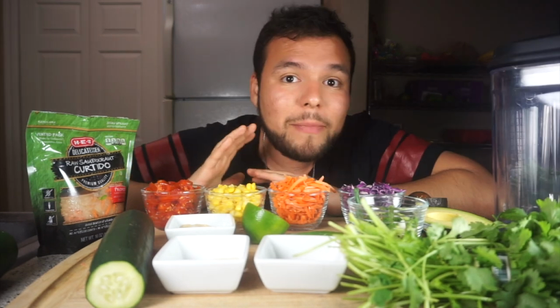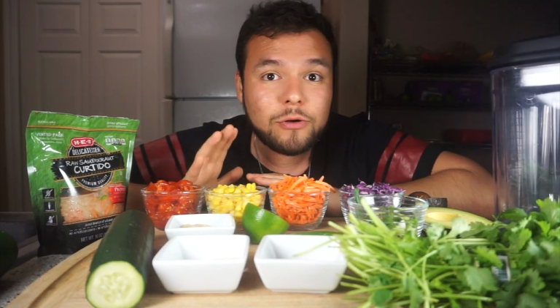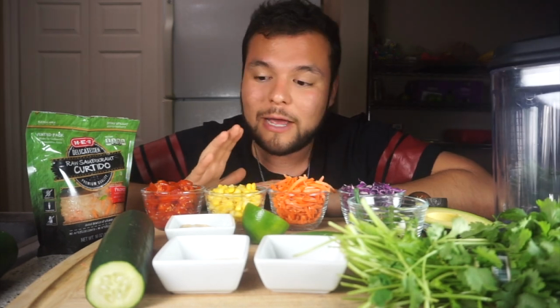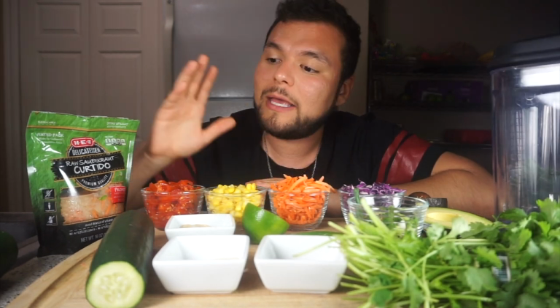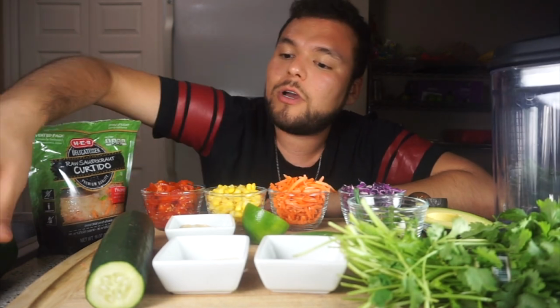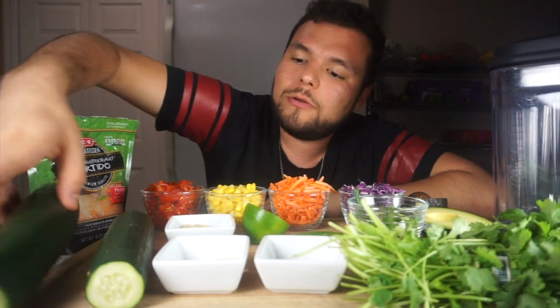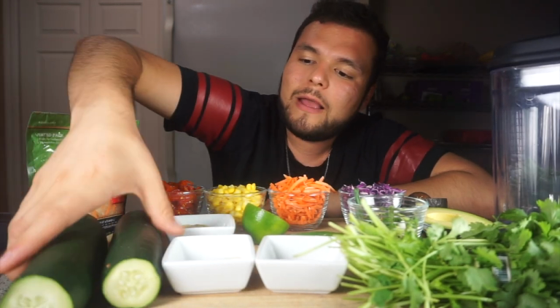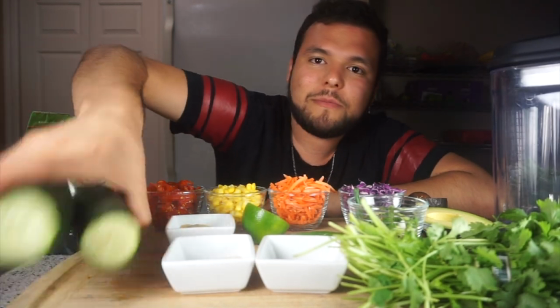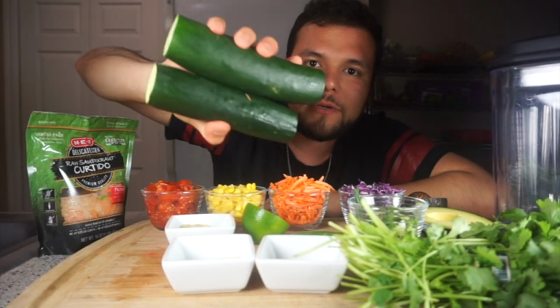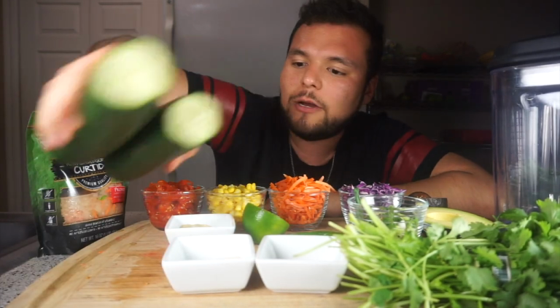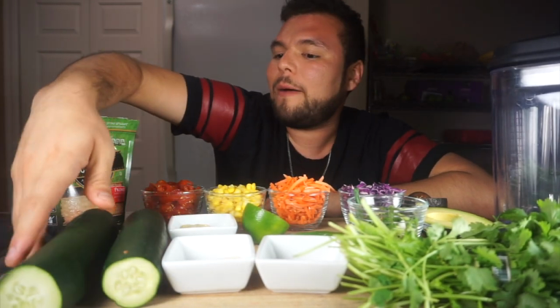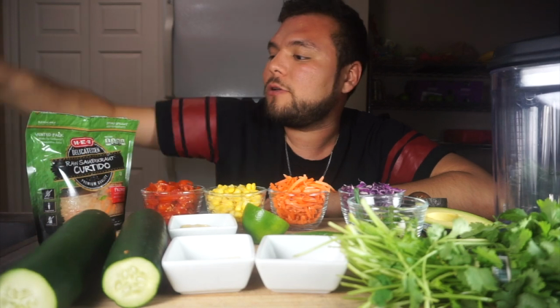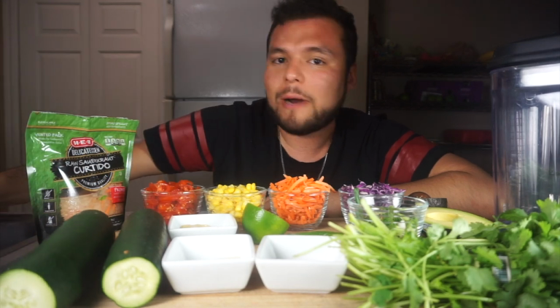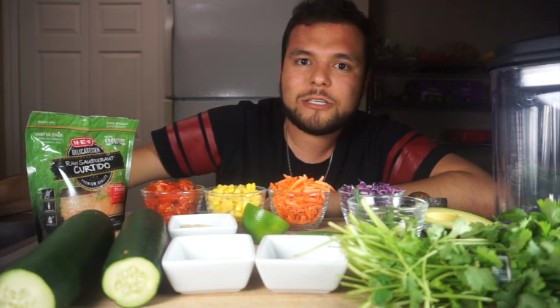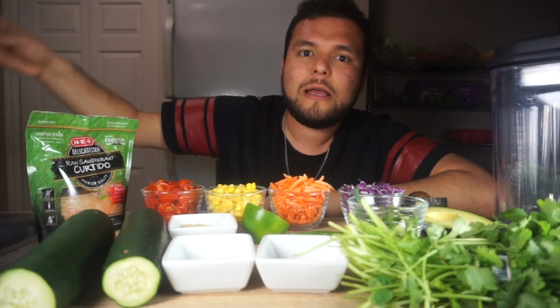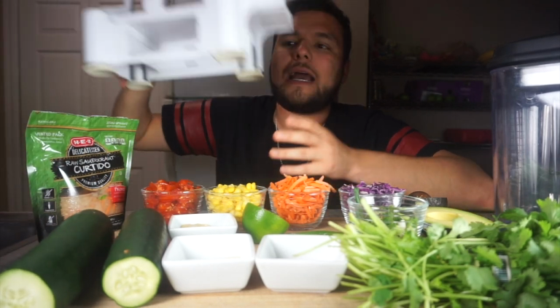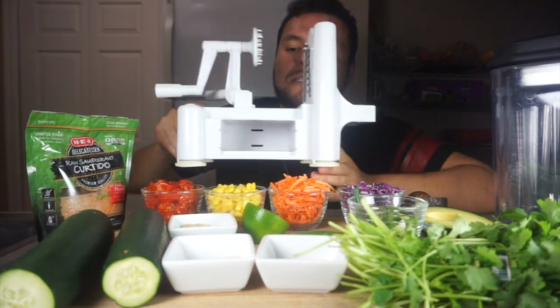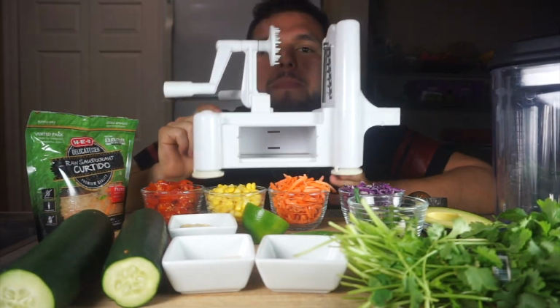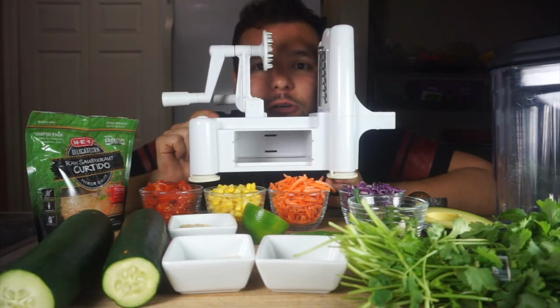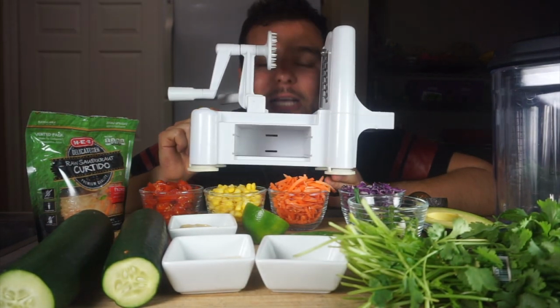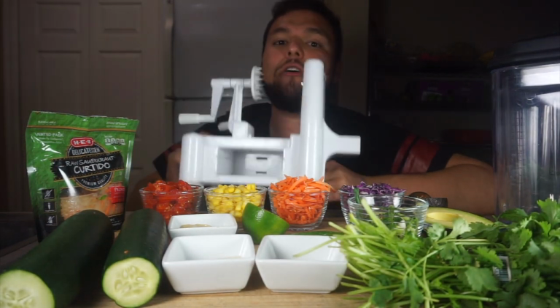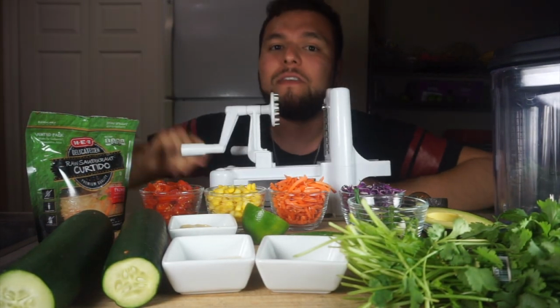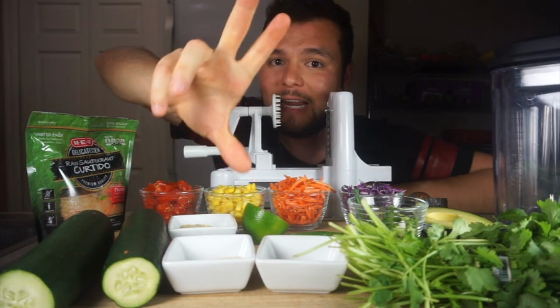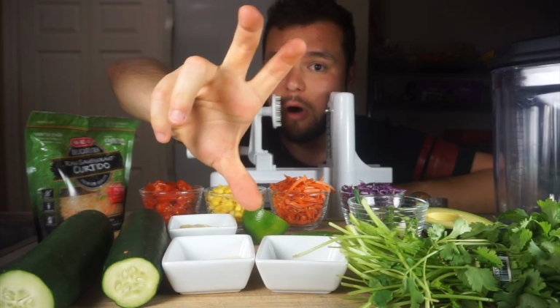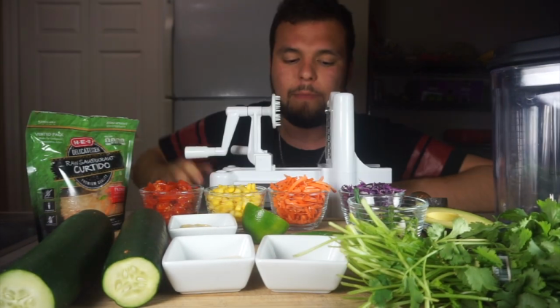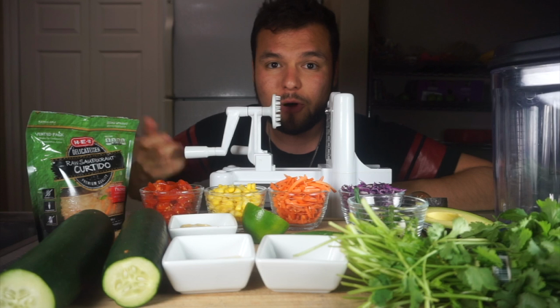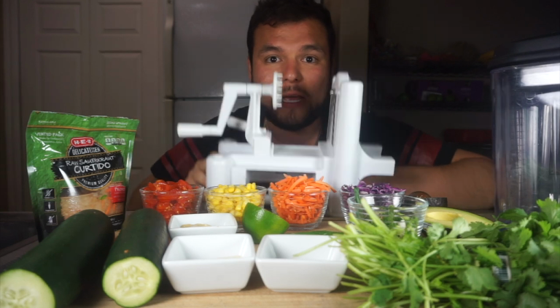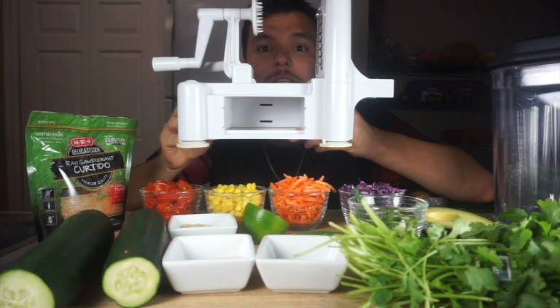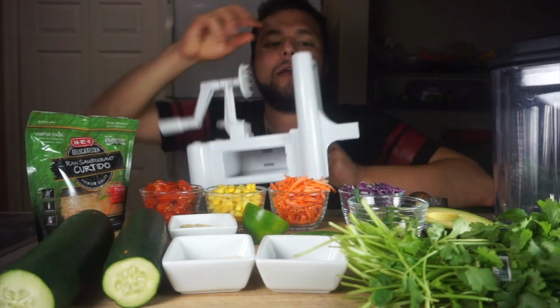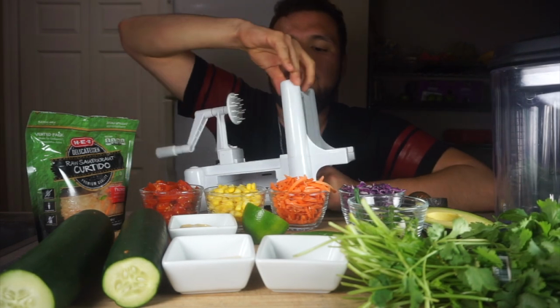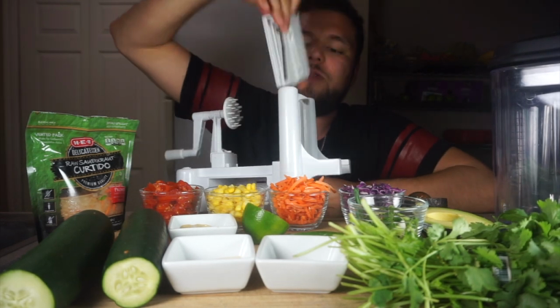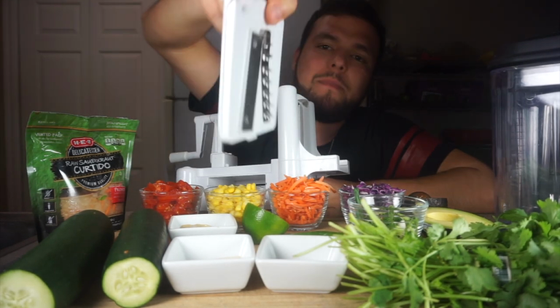We're making noodles tonight — cucumber noodles. I got some cucumbers and I'm going to use my spiralizer. I got the Paderno spiralizer. I also have the spaghetti, the small one, but I don't know where it is, so we're going to use this one with the thick blade.